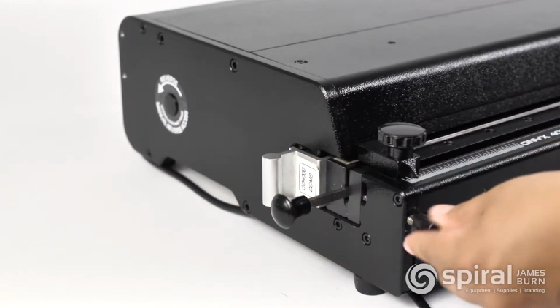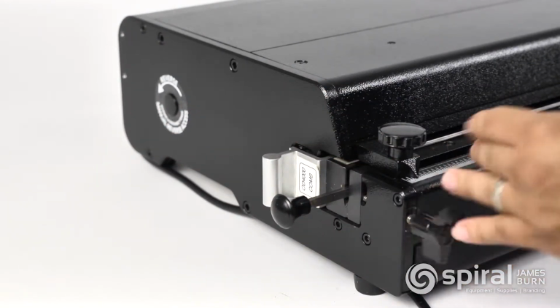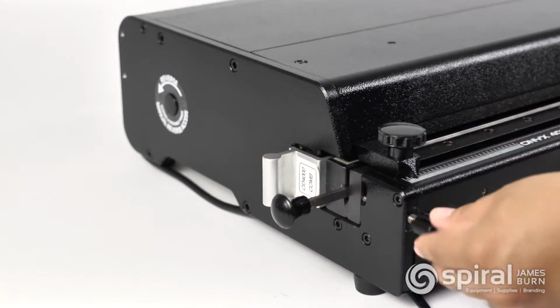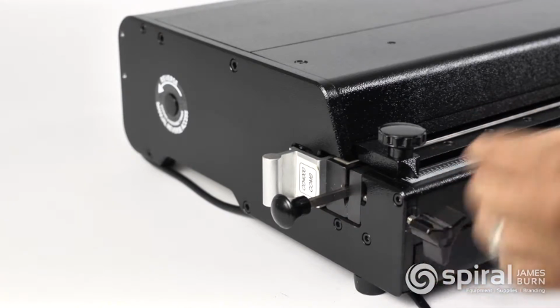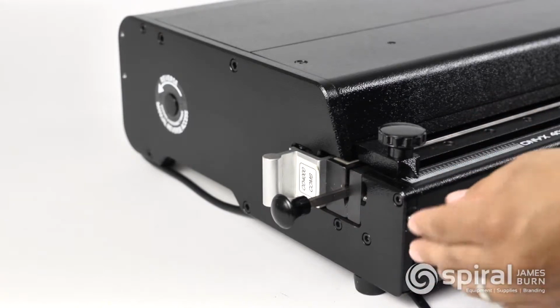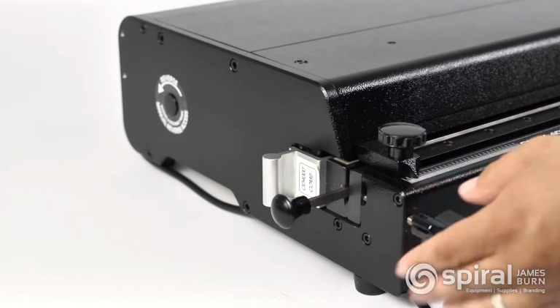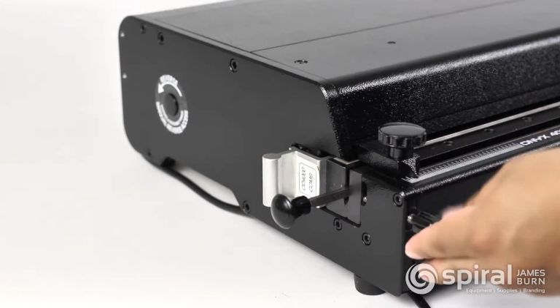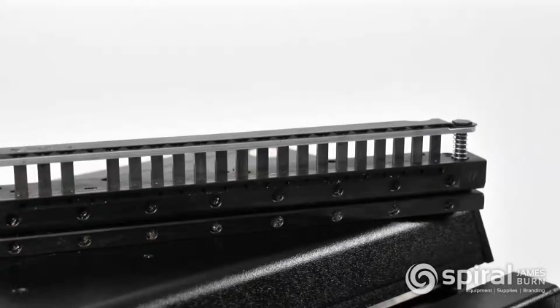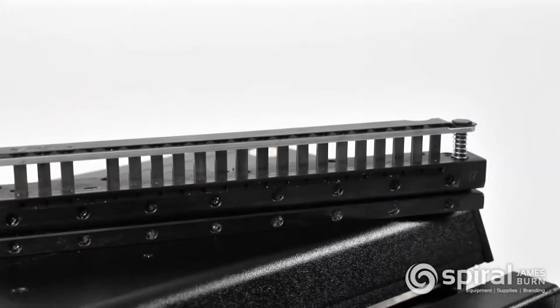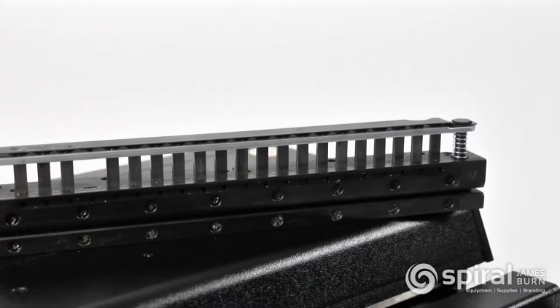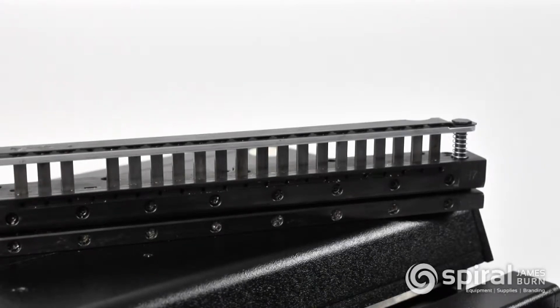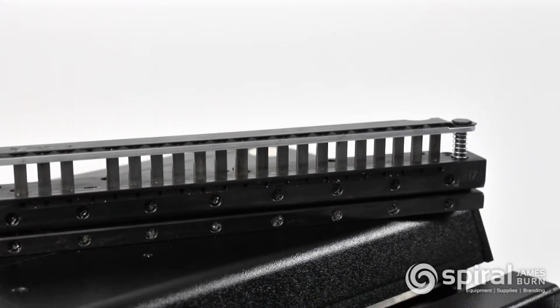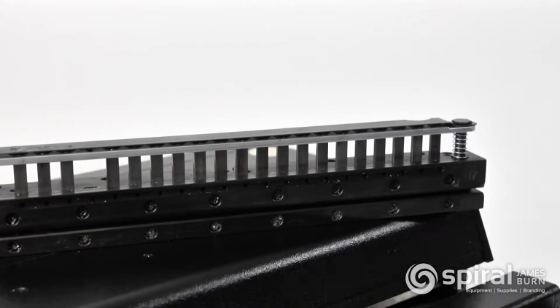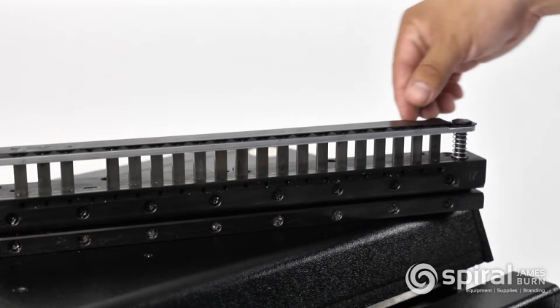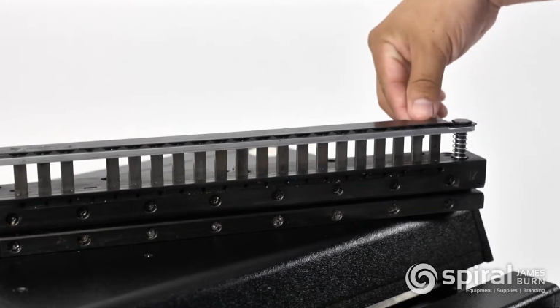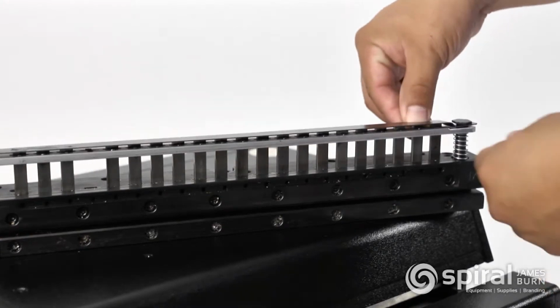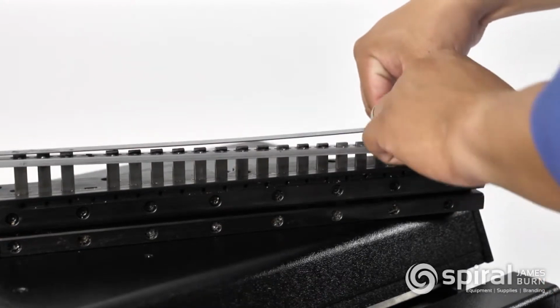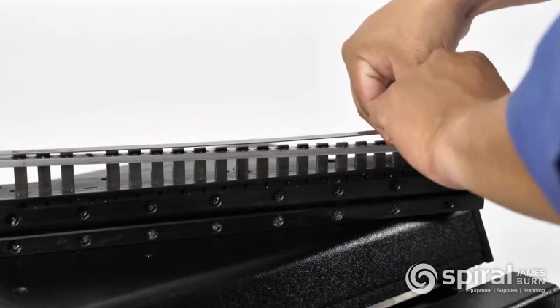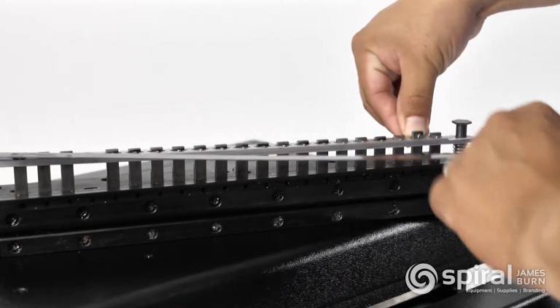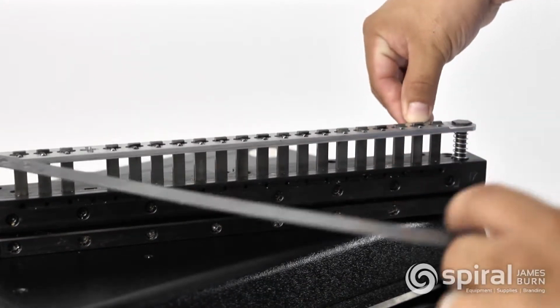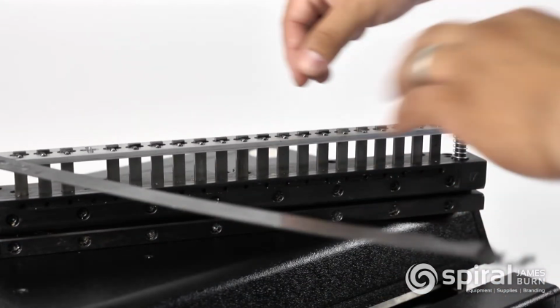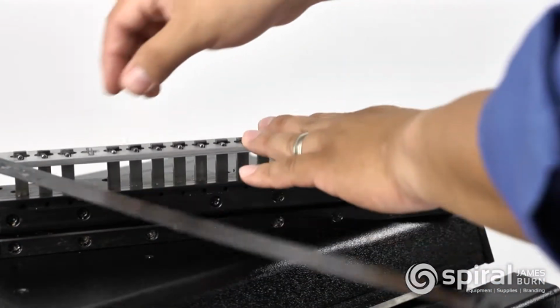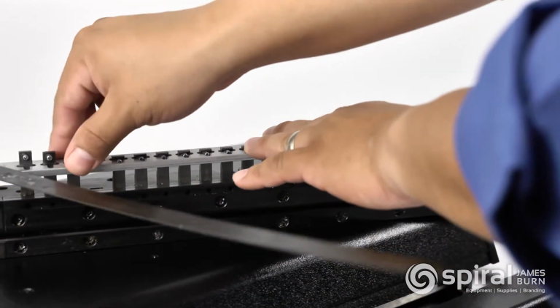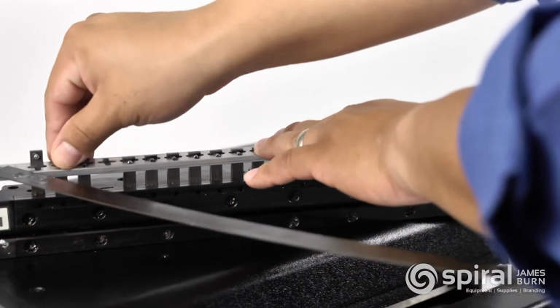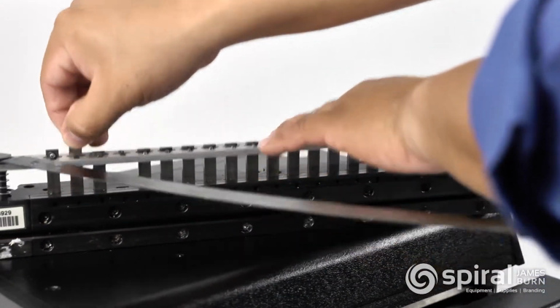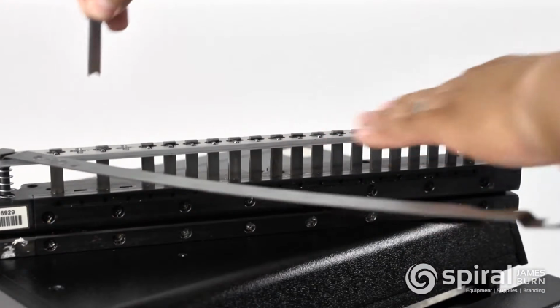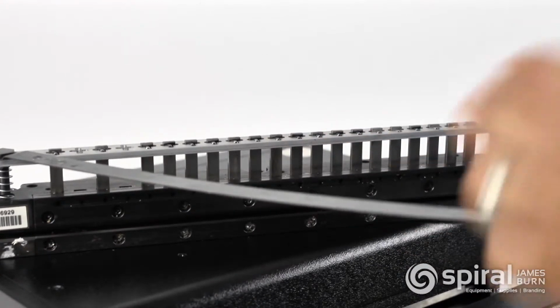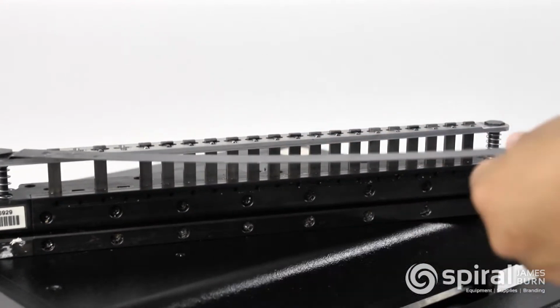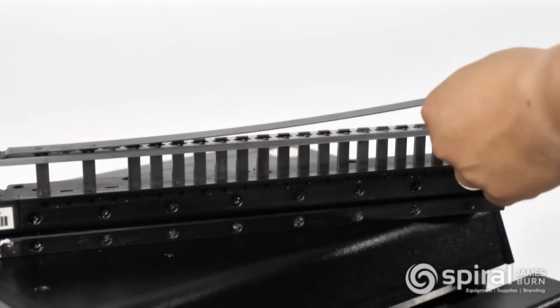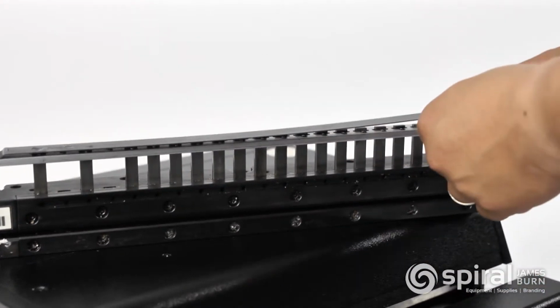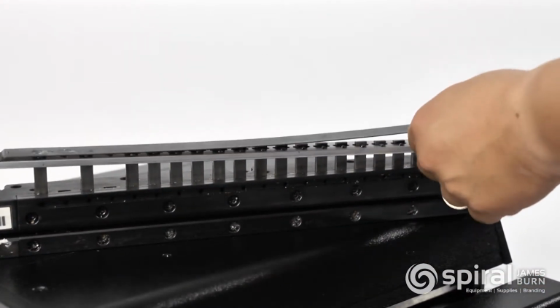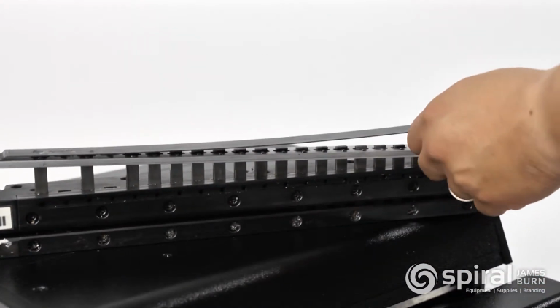All of the pins are disengageable in every punch die, enabling you to fine-tune the punch for different project sizes. Simply remove the top bar and slide out any pin that you'd like. The entire die is labeled, so selection of the right pin is very easy.